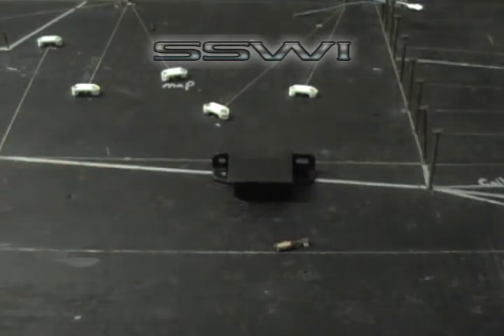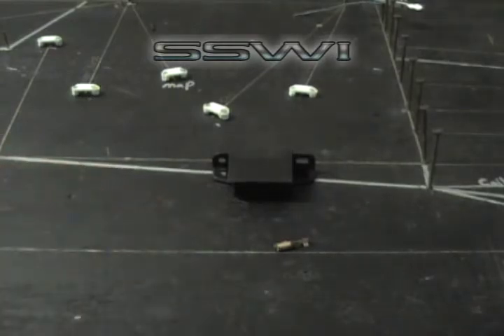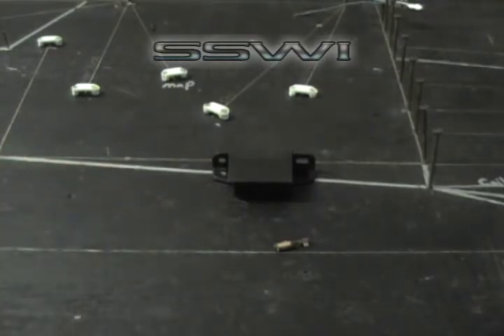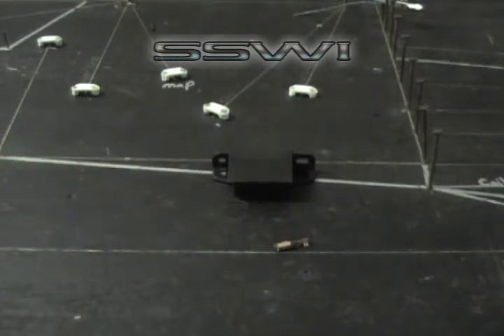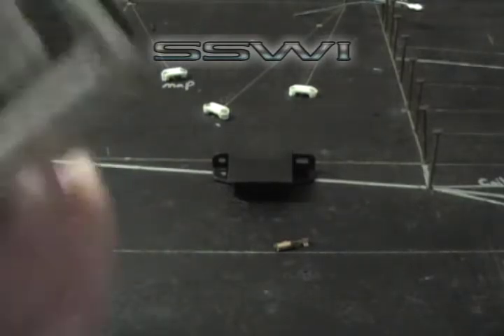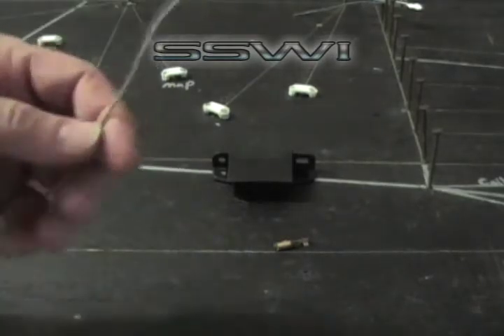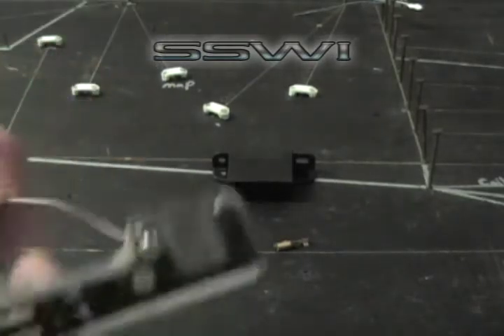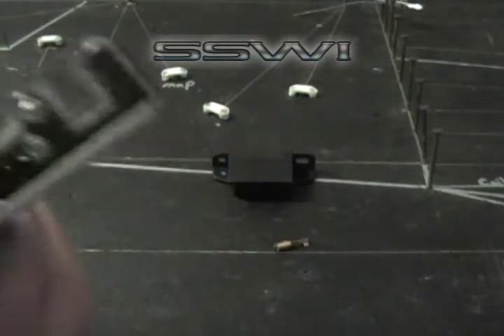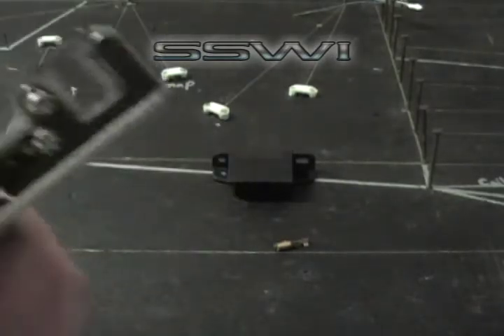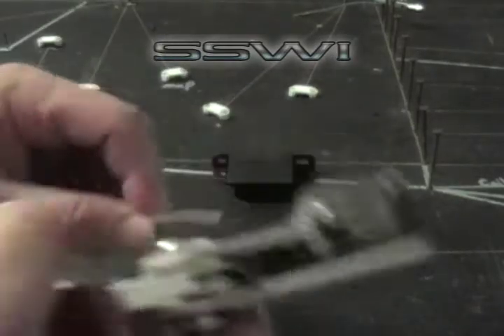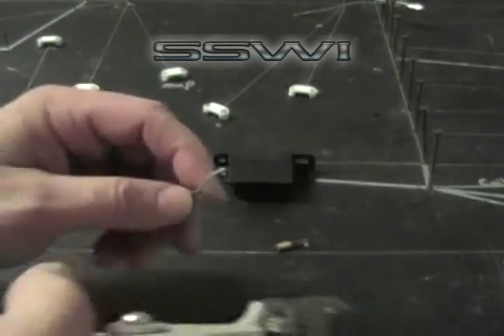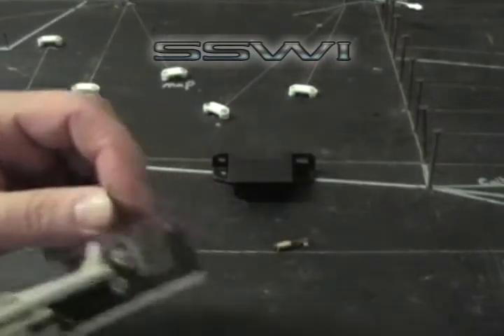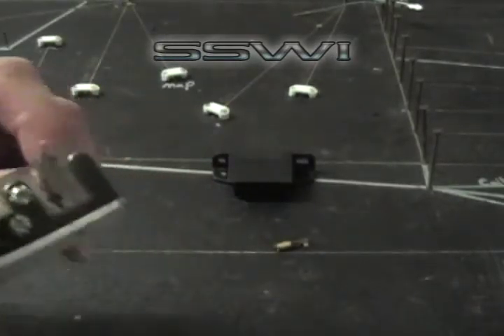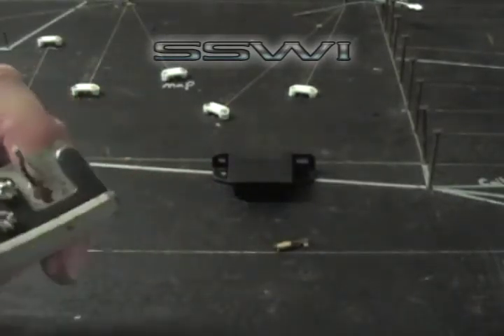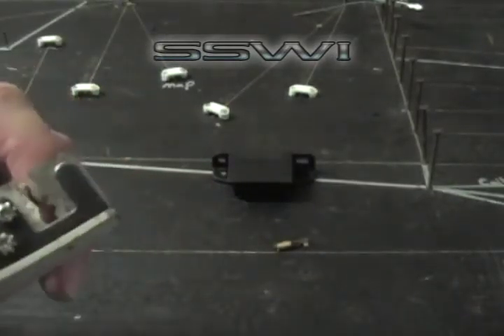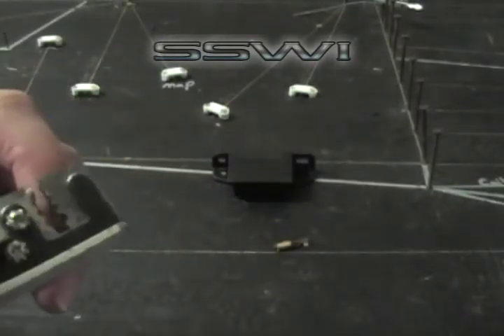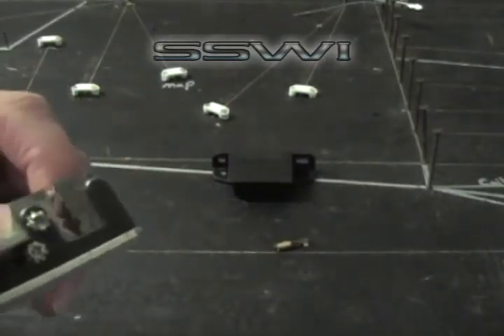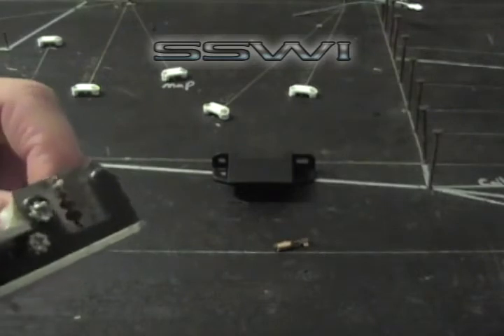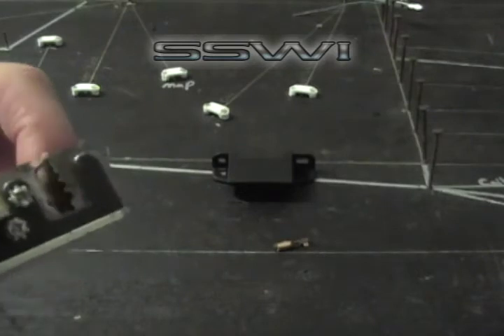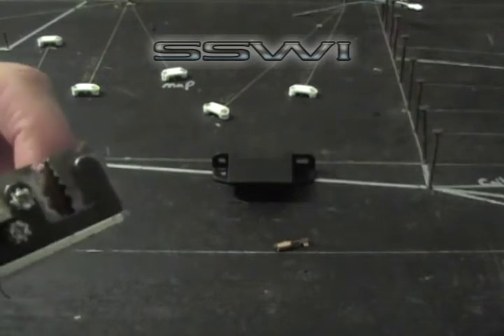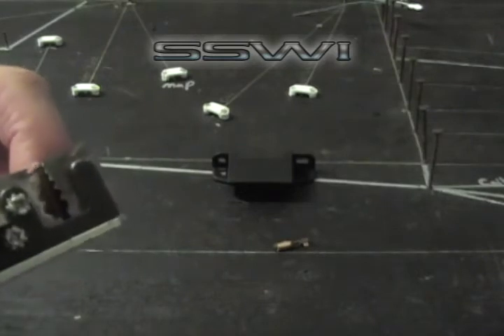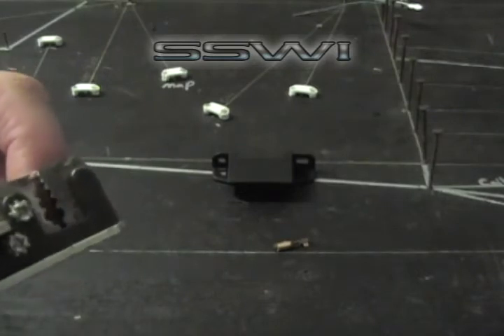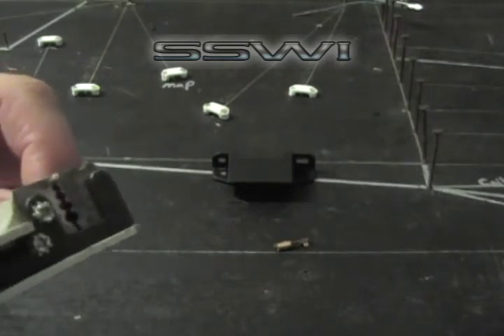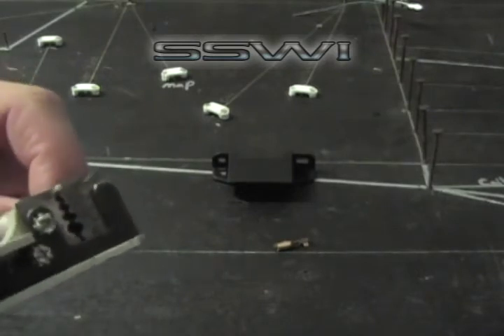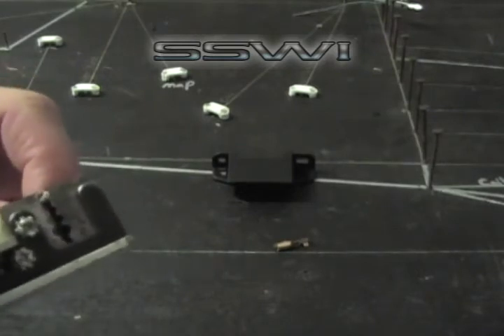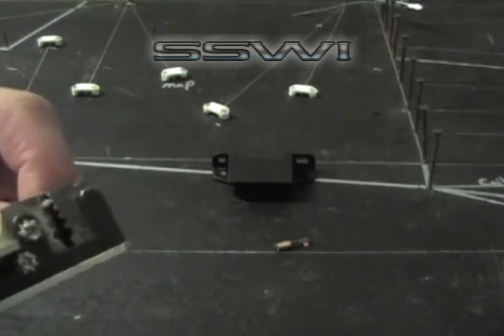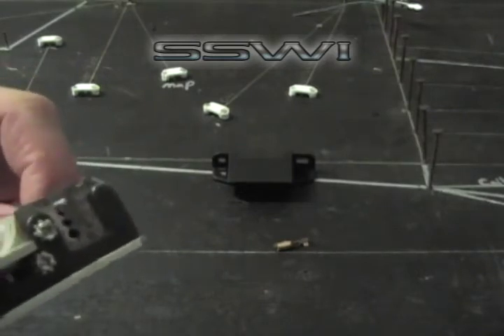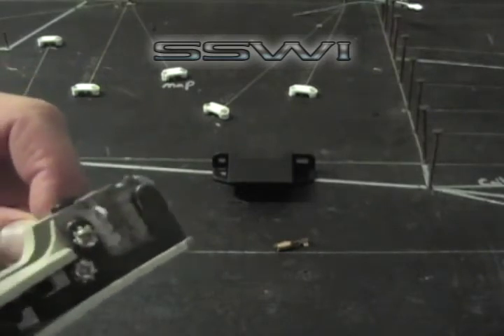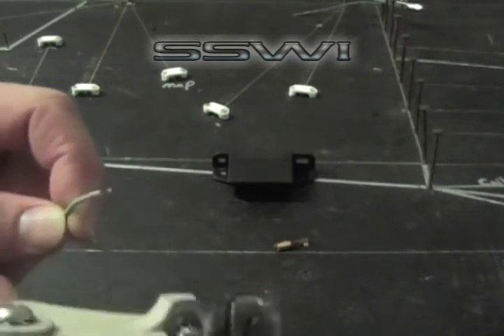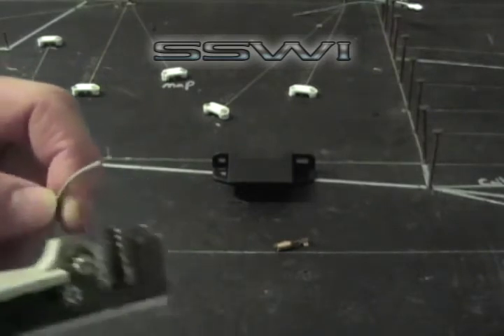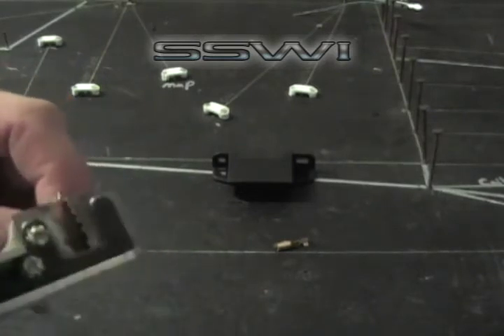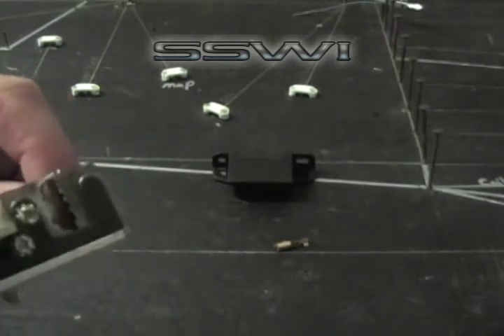Go ahead and grab your 10-inch piece of wire. Strip back about an eighth of an inch of insulation — it's about 22 gauge wire.